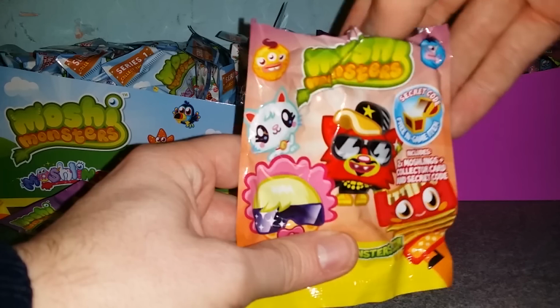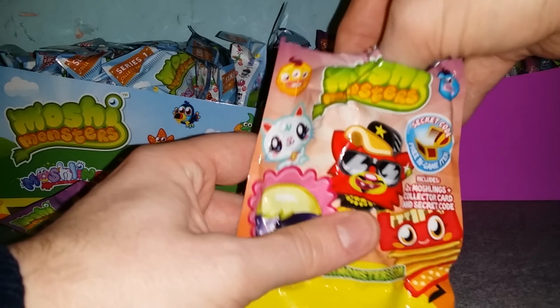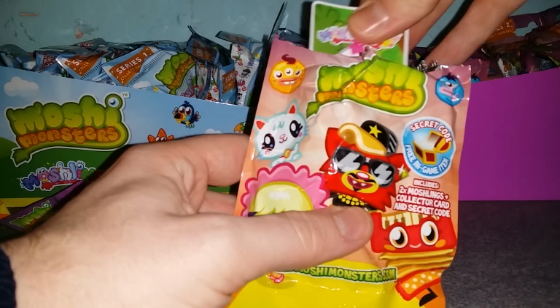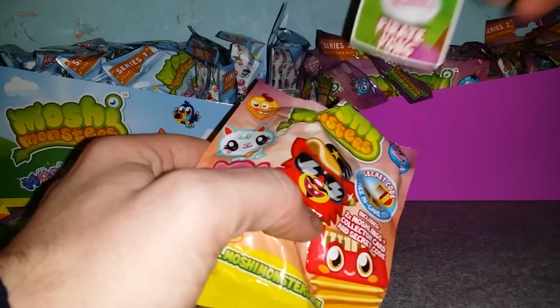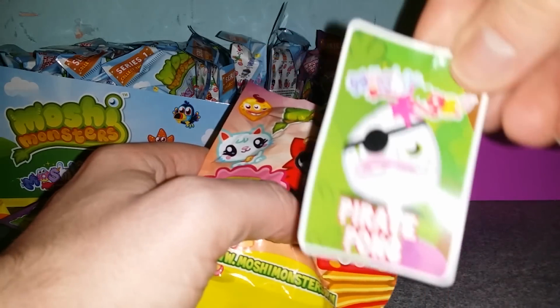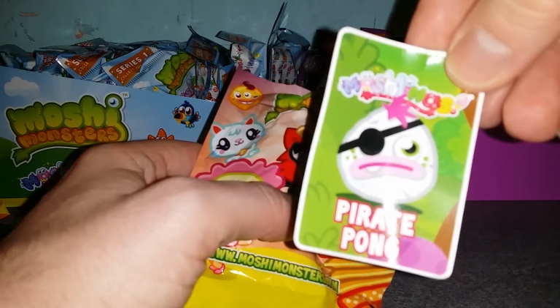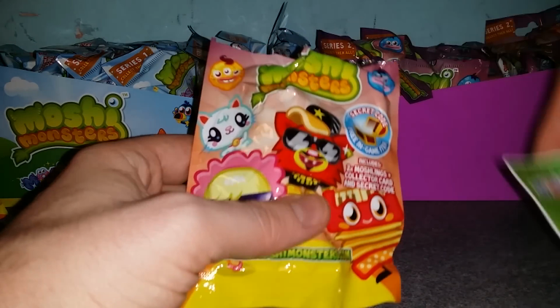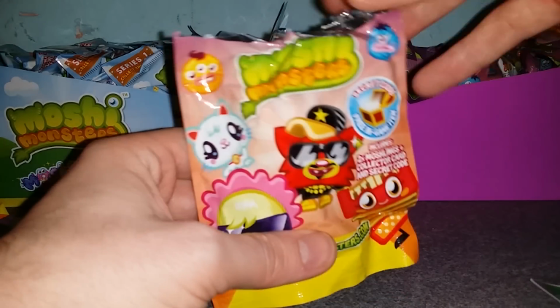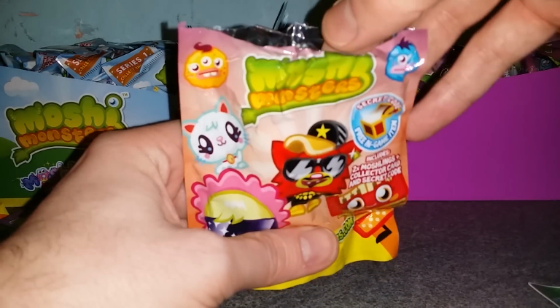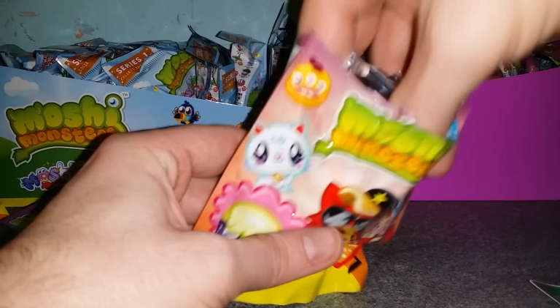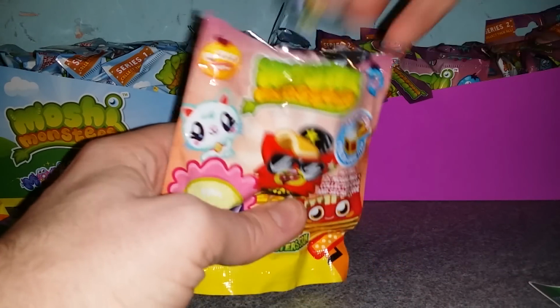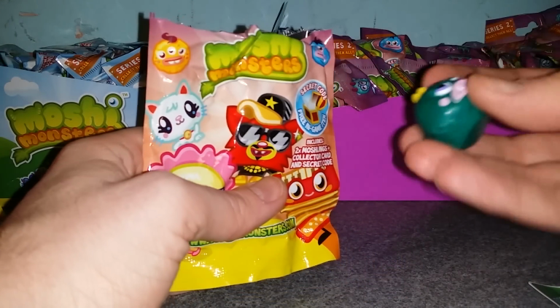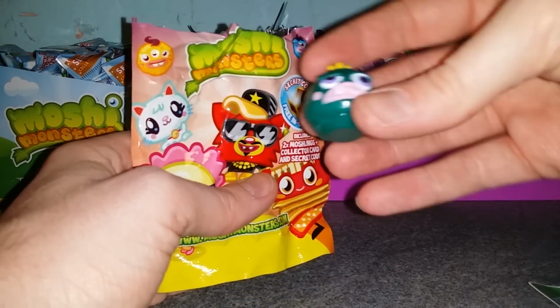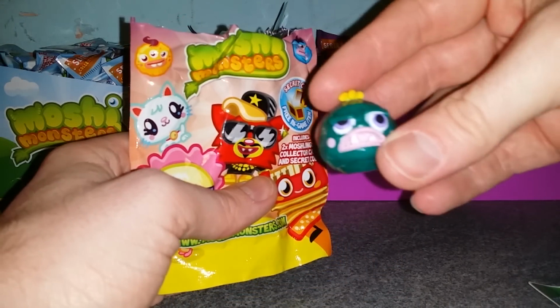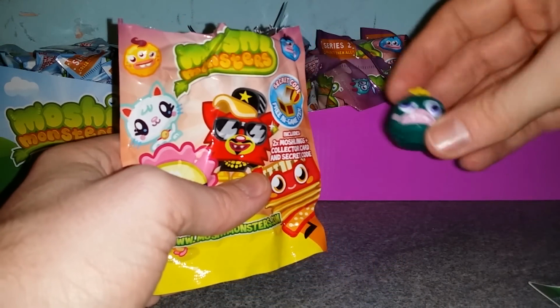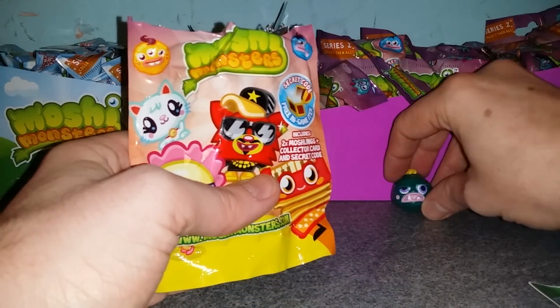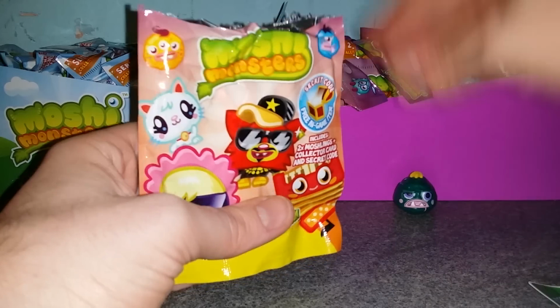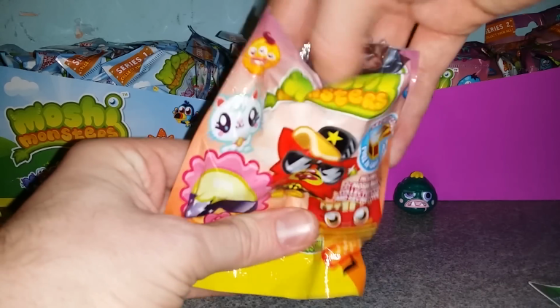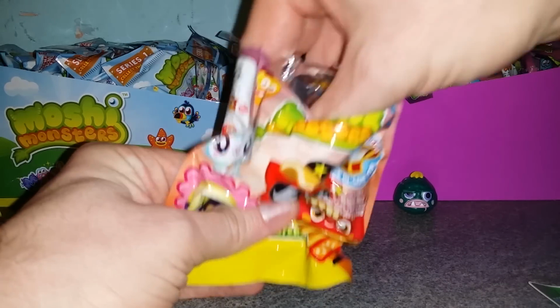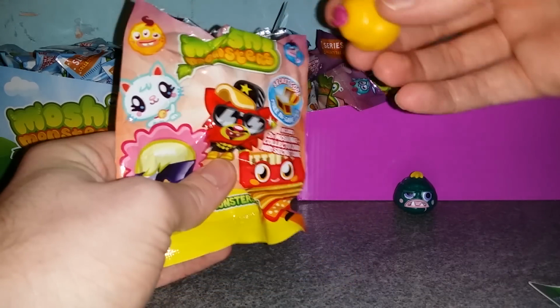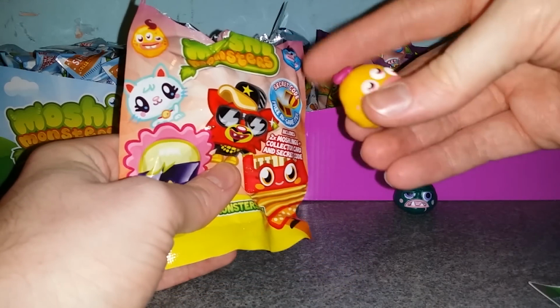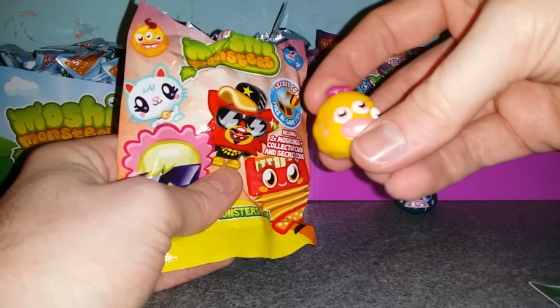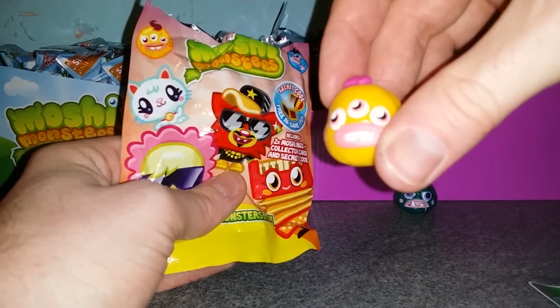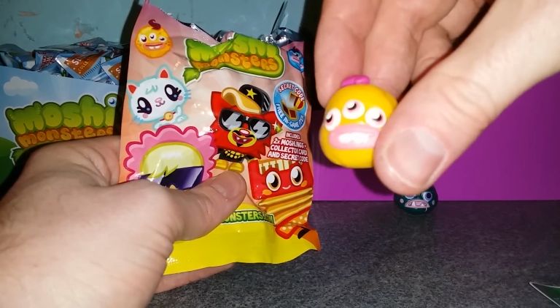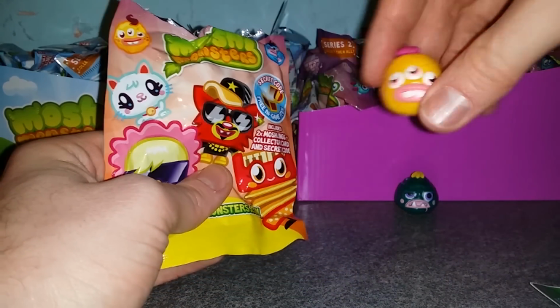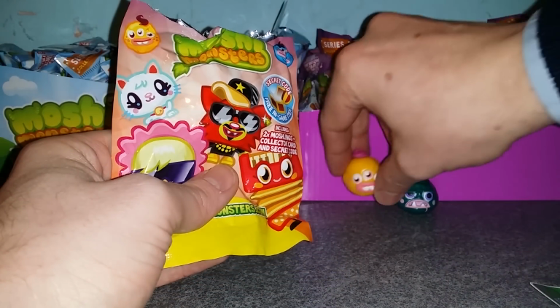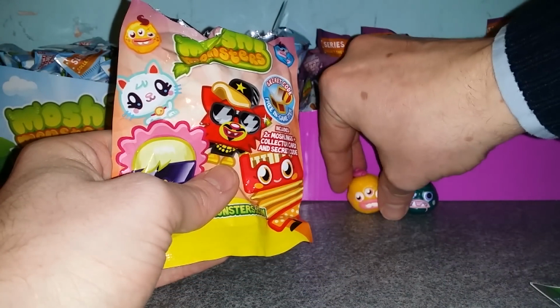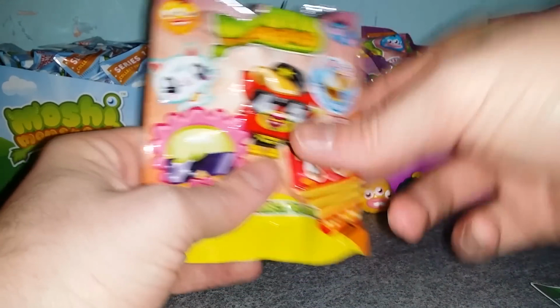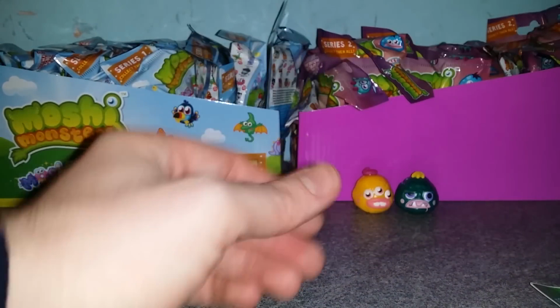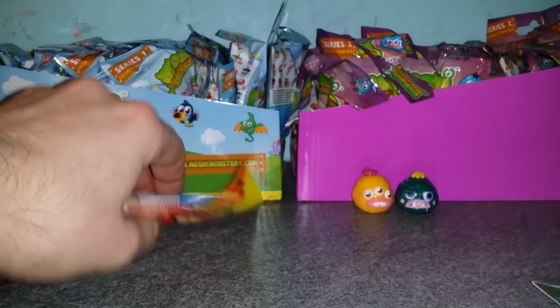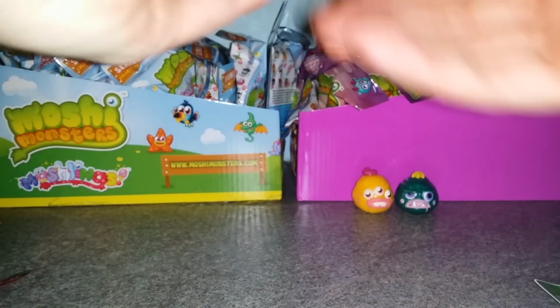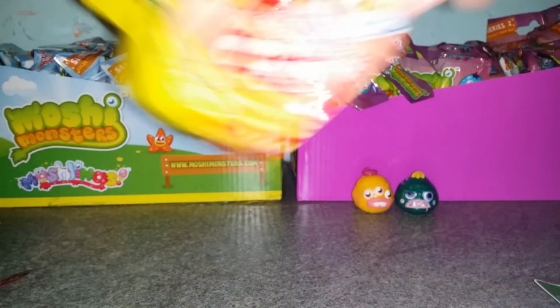Power Pong code card, straight in with the Glumps — Freak Face and Squeeve. Squeeve! Hello Squeeve, cool start!